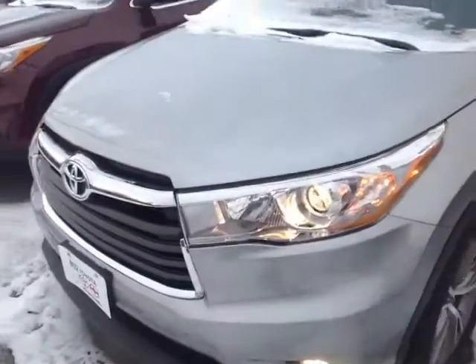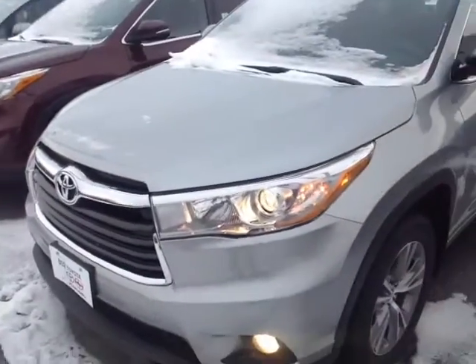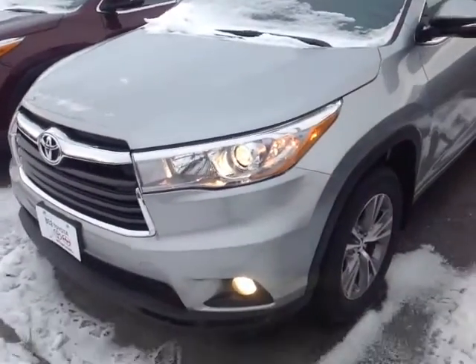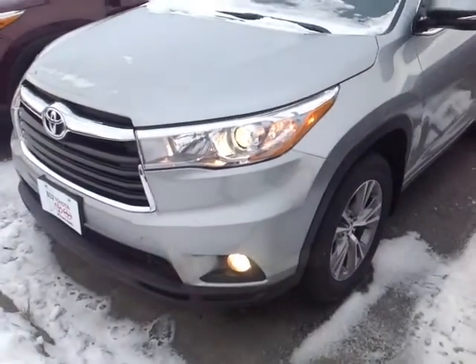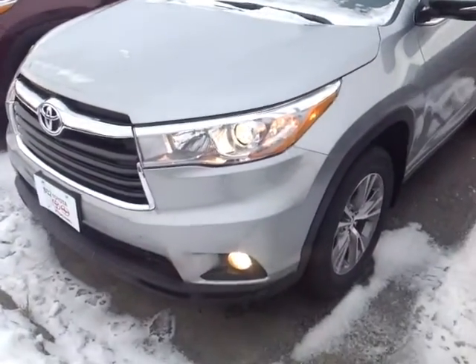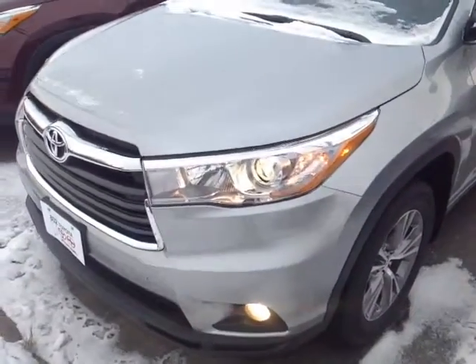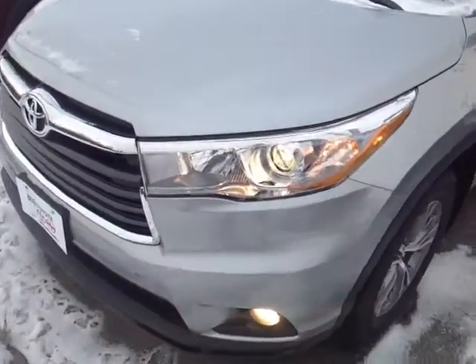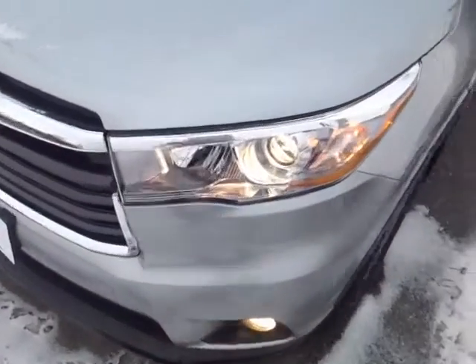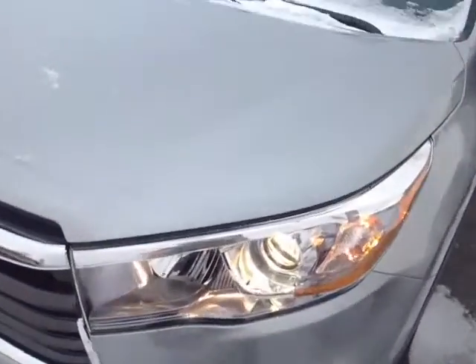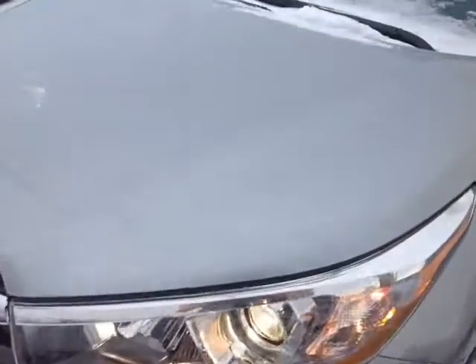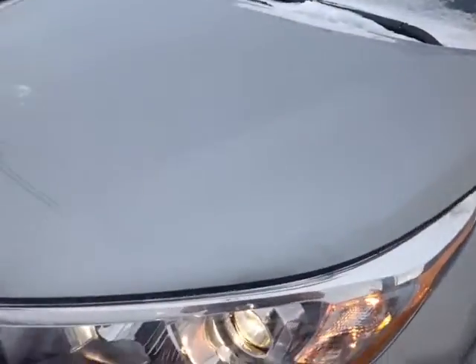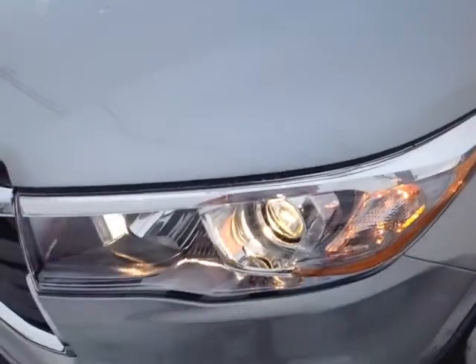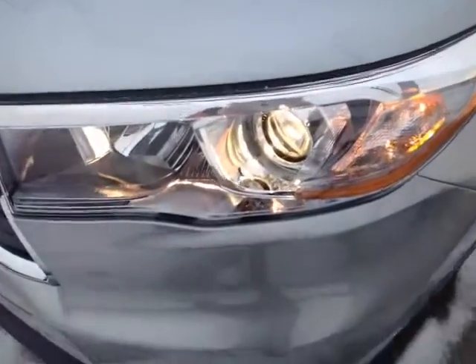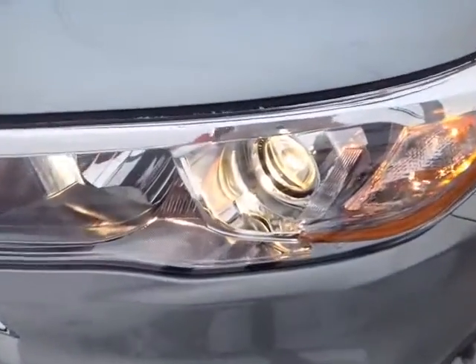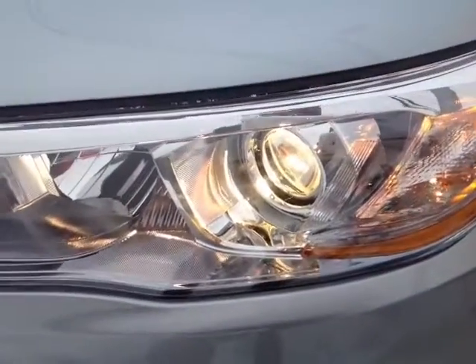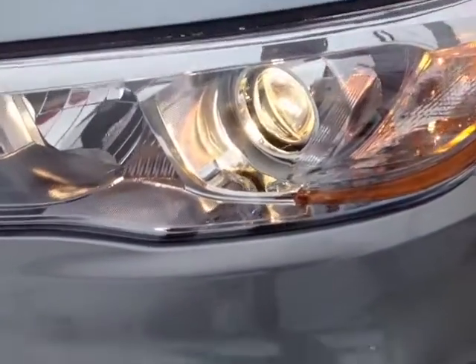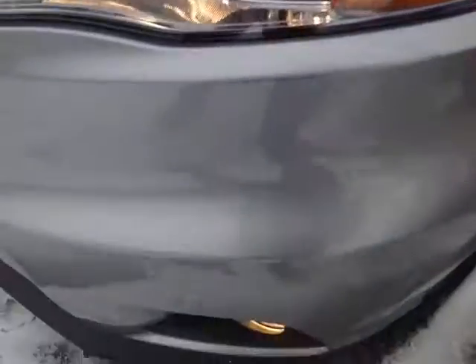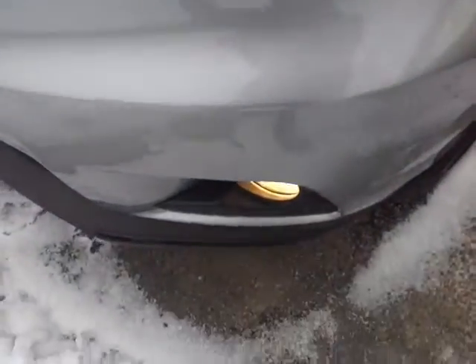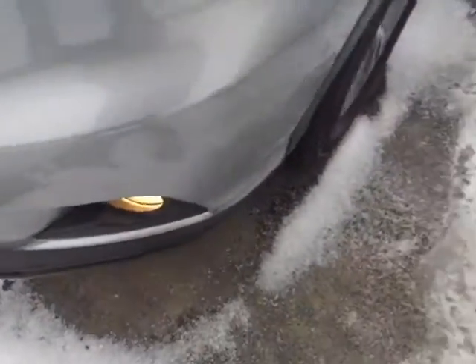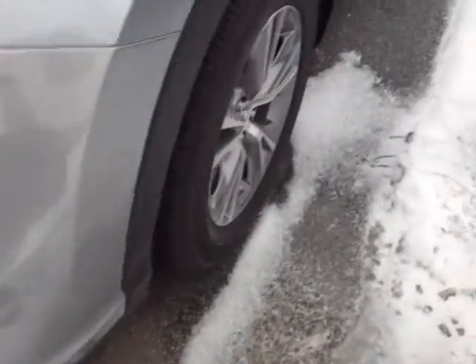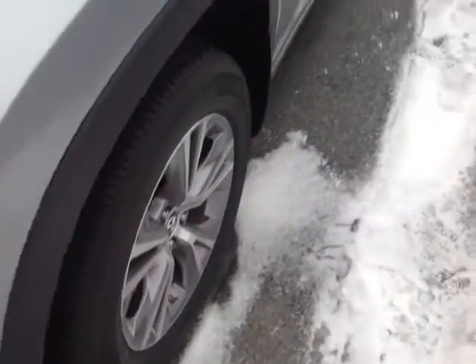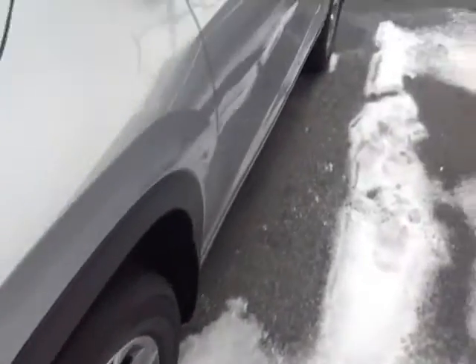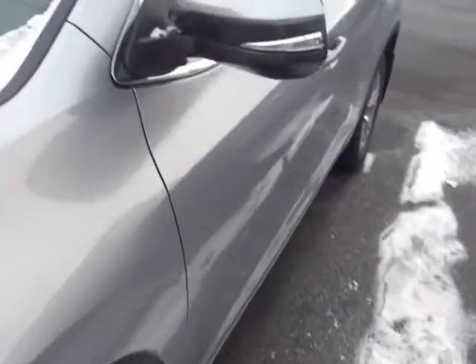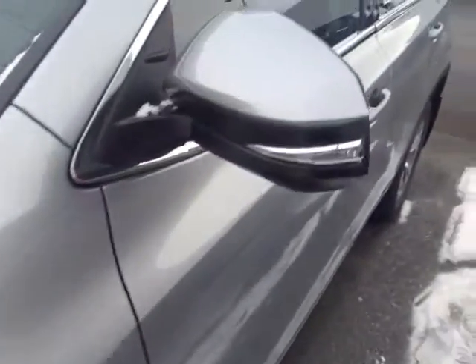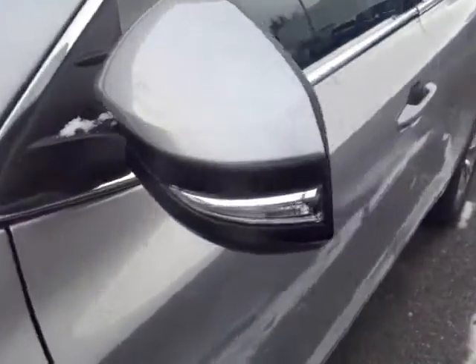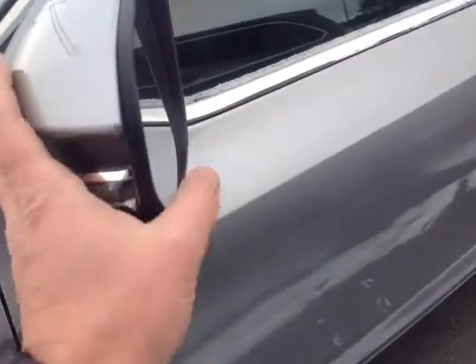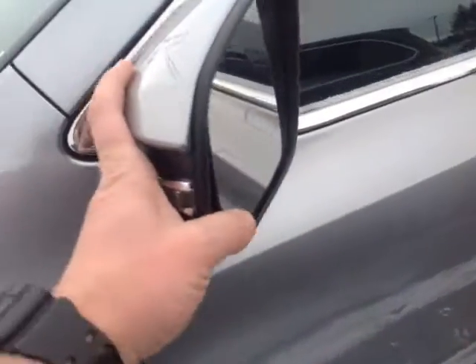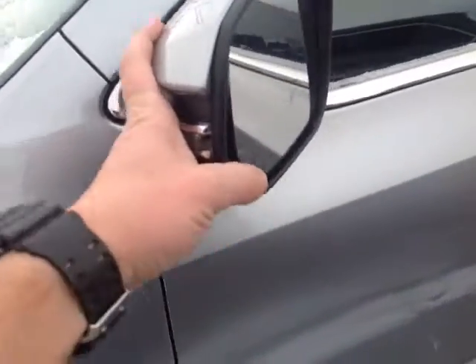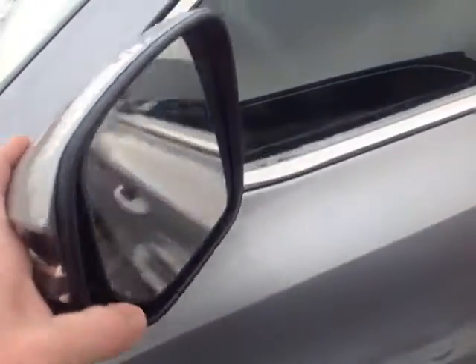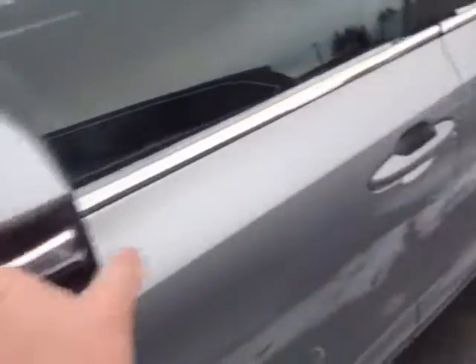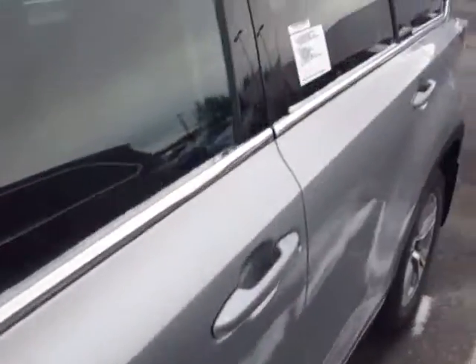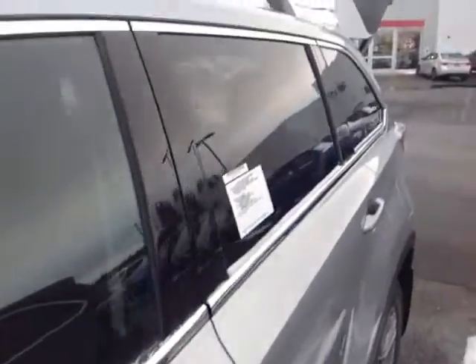Here it is Steve, a 2016 Toyota Highlander LE Plus all-wheel drive, Silver Sky Metallic color with the halogen headlights. Those are projector beams. You've got your fog lights and 18-inch alloys. Keyless entry, turn signal indicators on these heated fold-away side view mirrors.